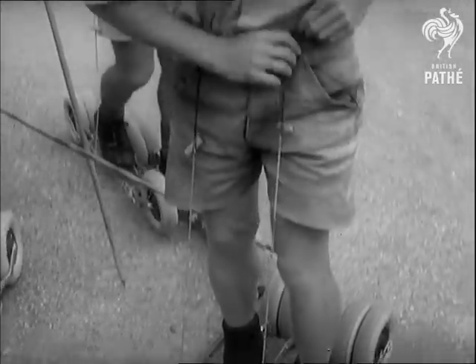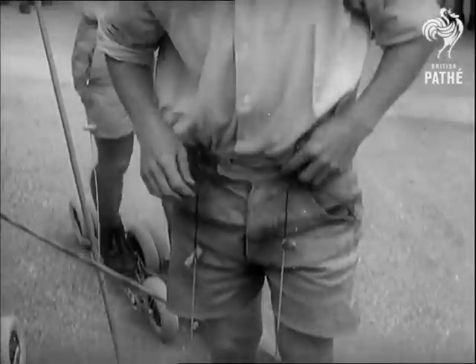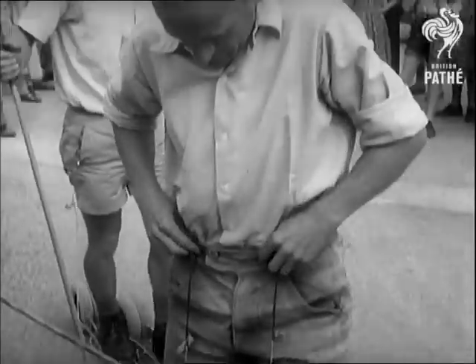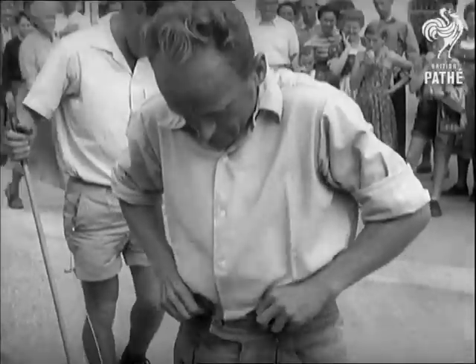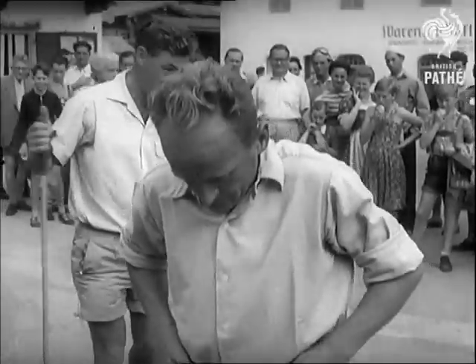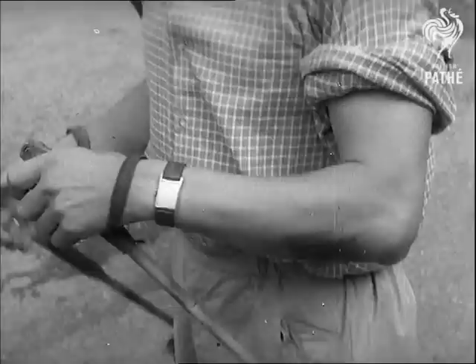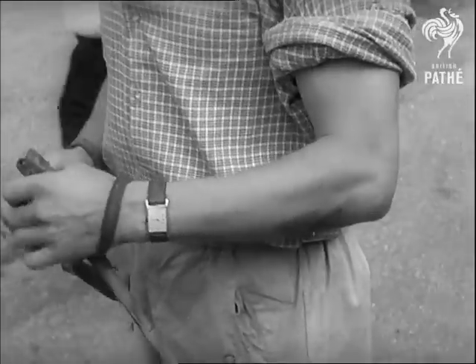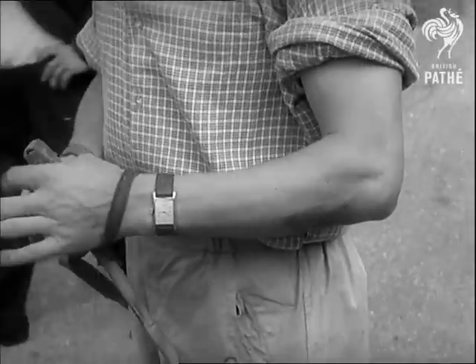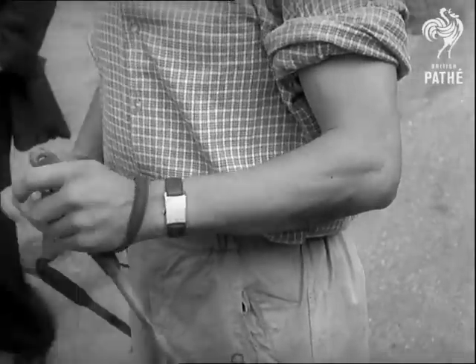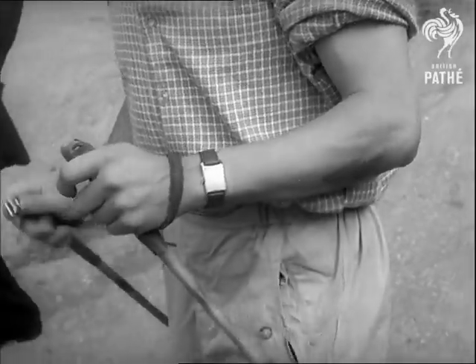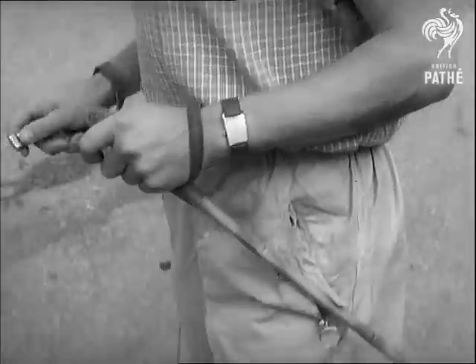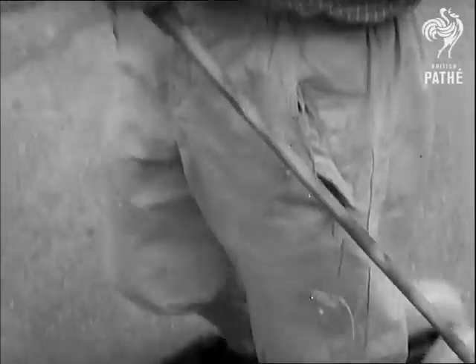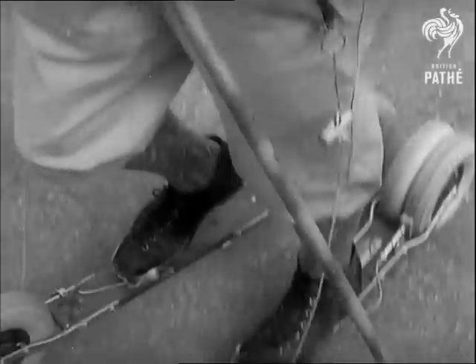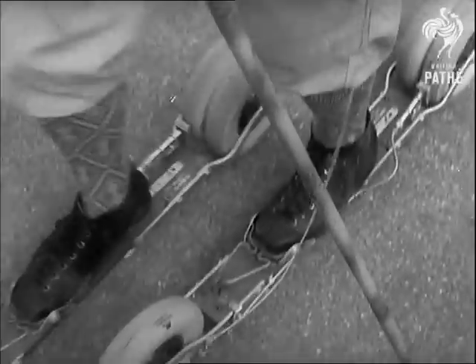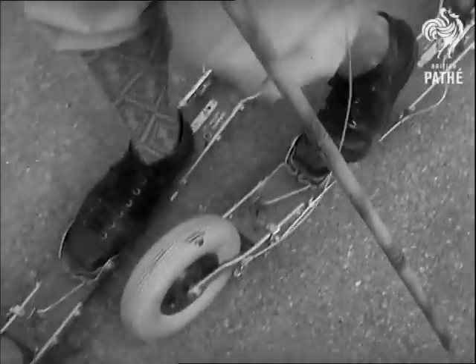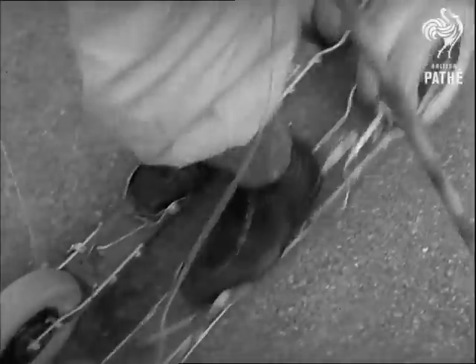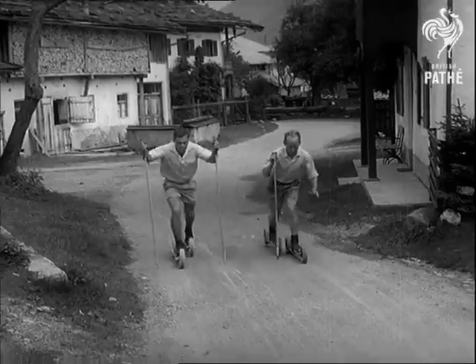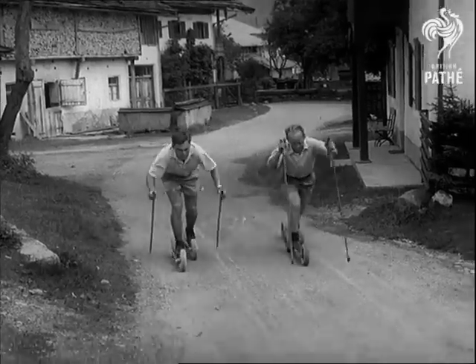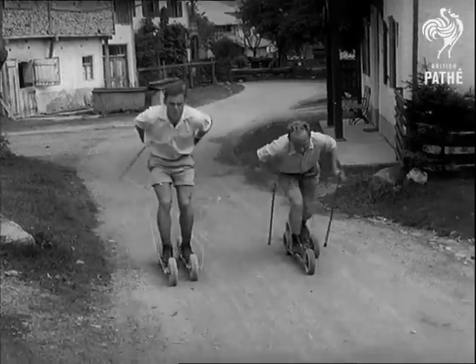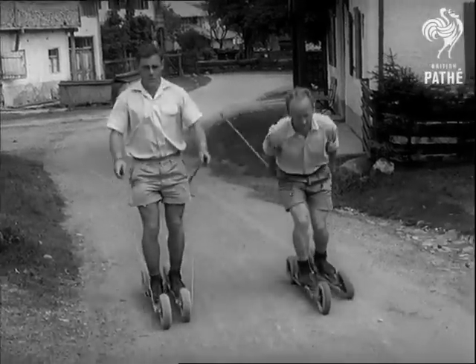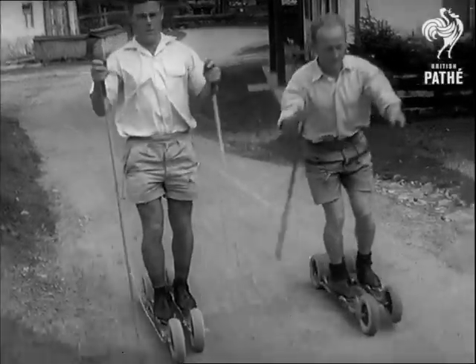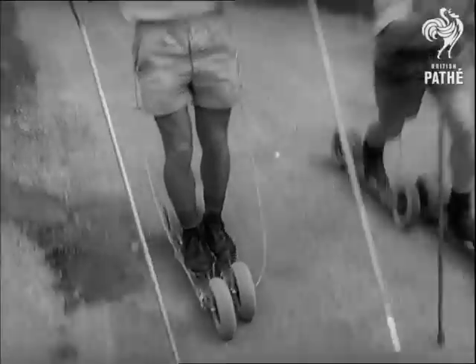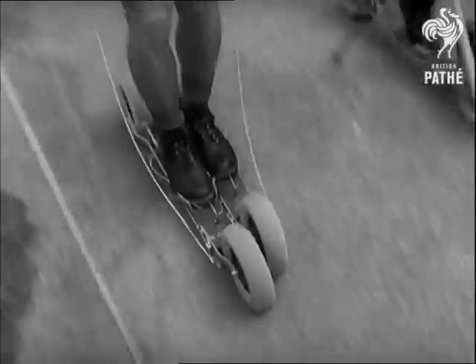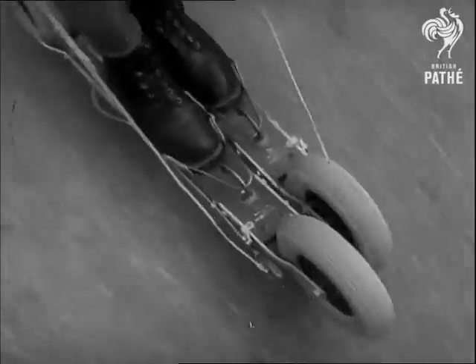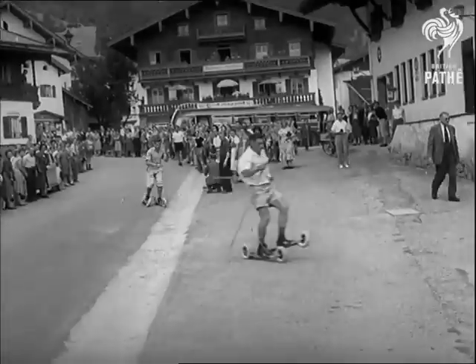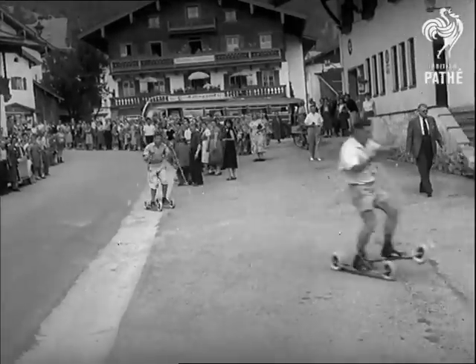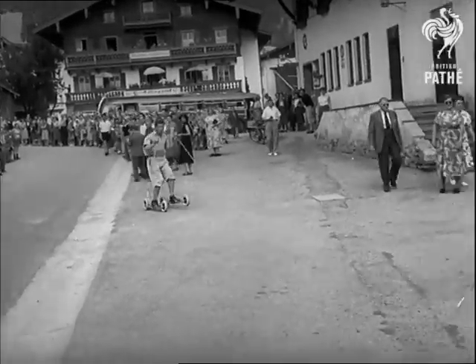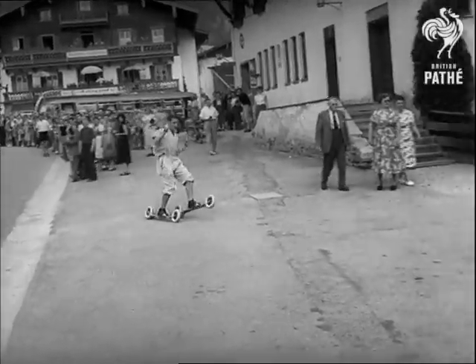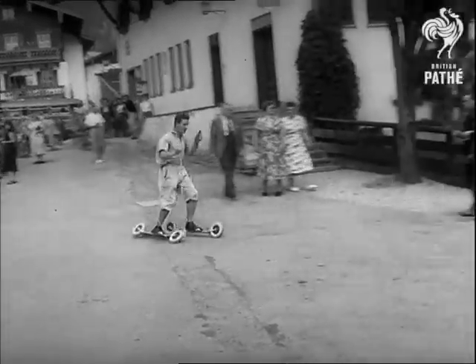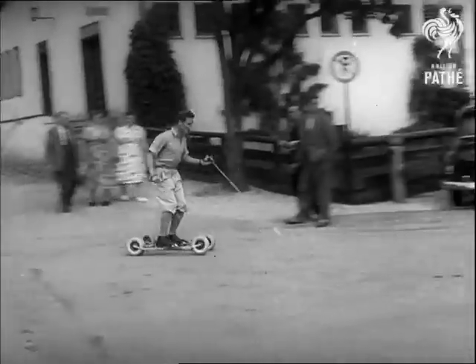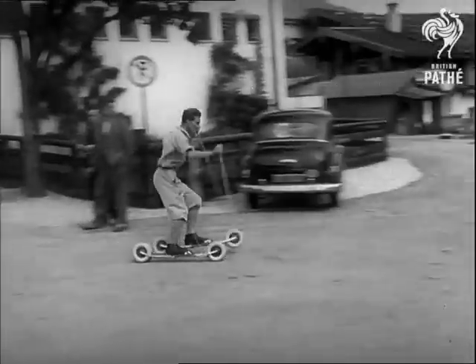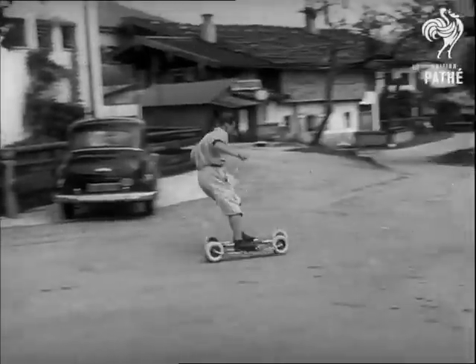A new technique has to be acquired for turning on the roller skis, but for the straight runs the real skiing rules apply. Finland has already ordered 500 pairs of the novel skis, giving an expert's approval to the gadget.